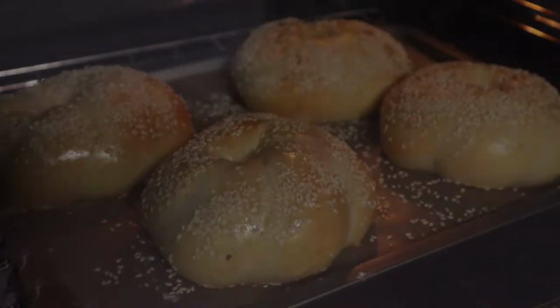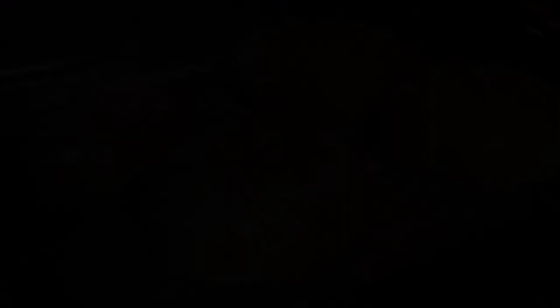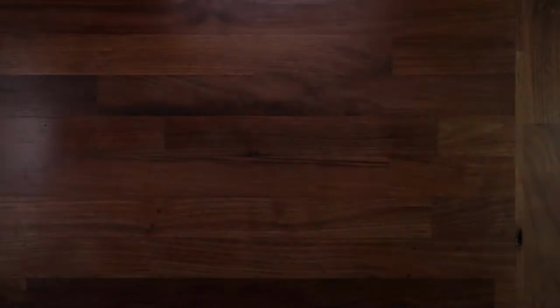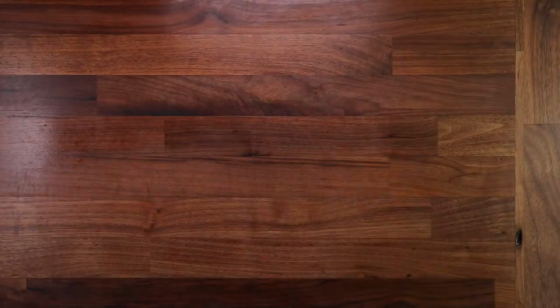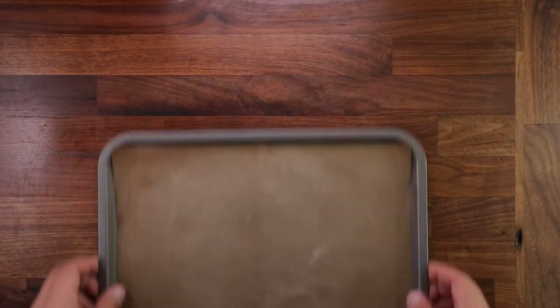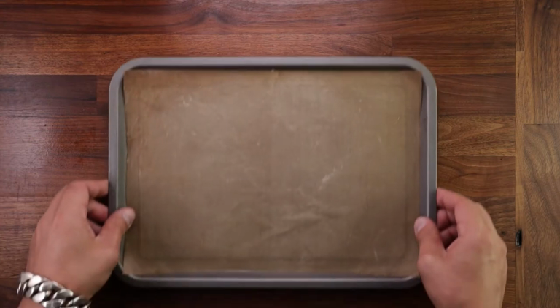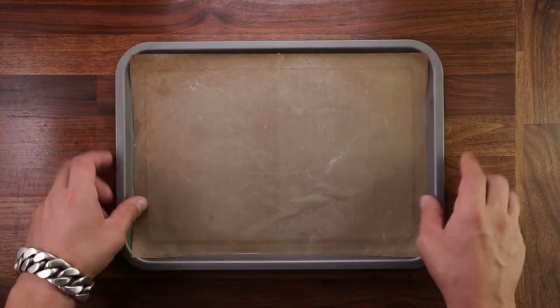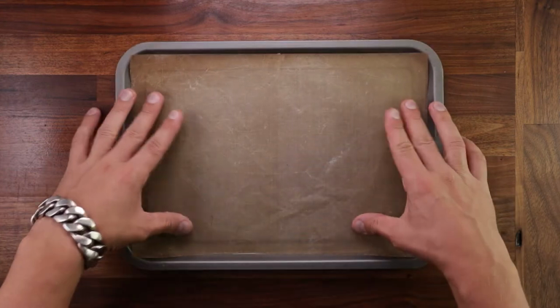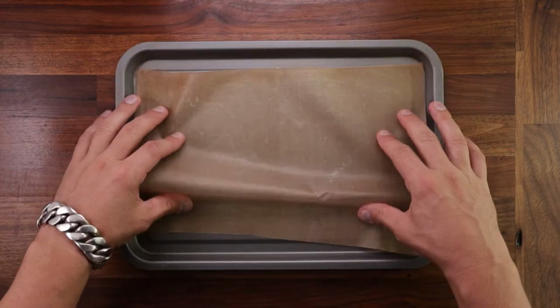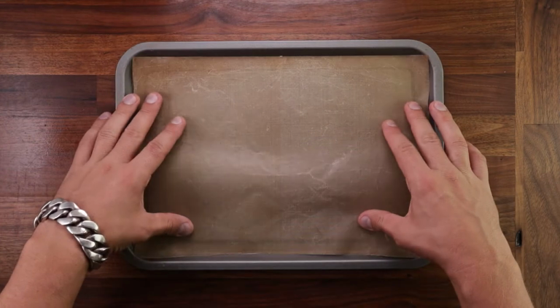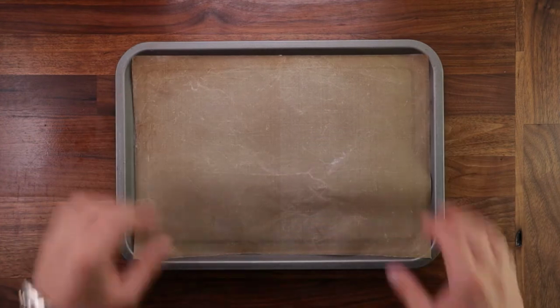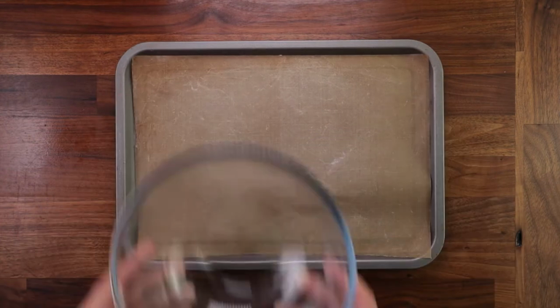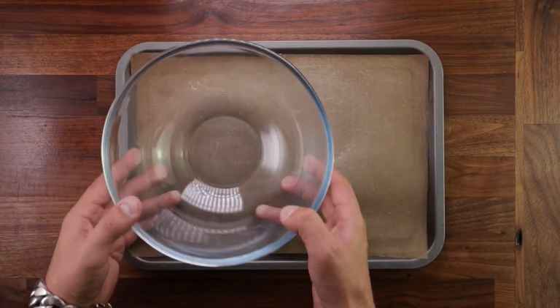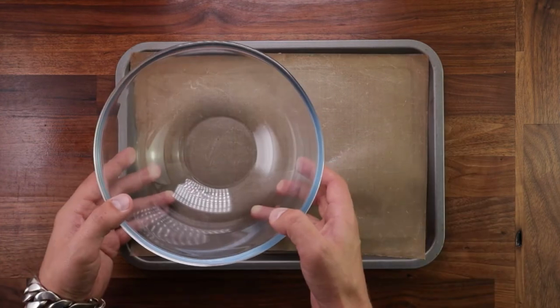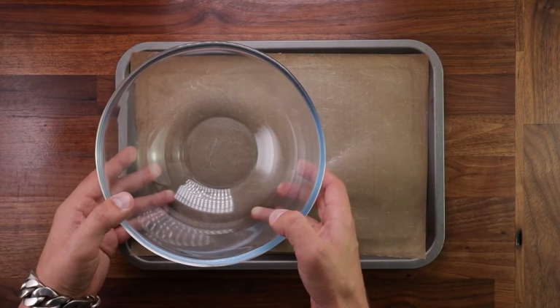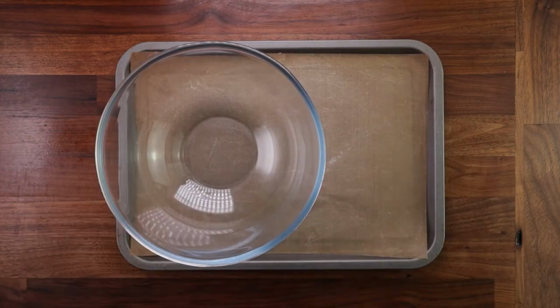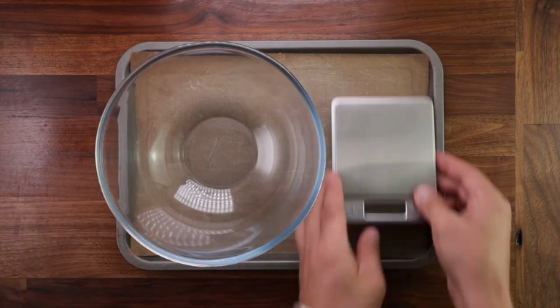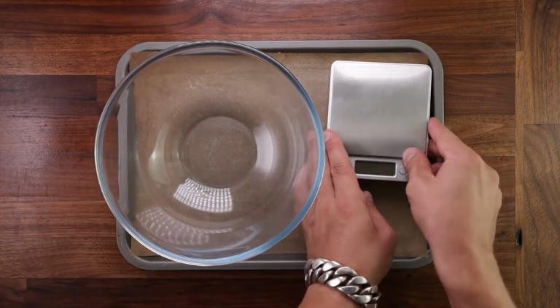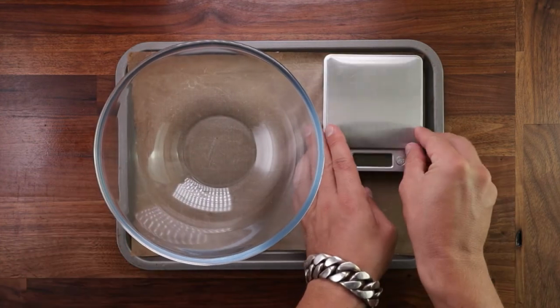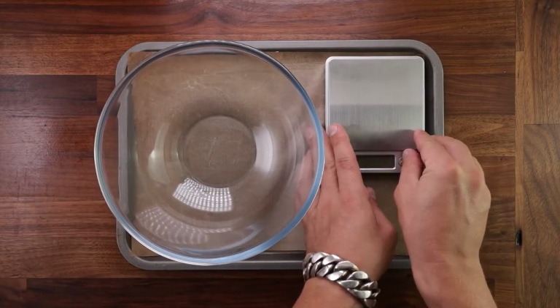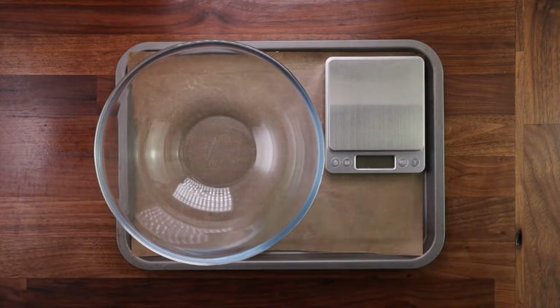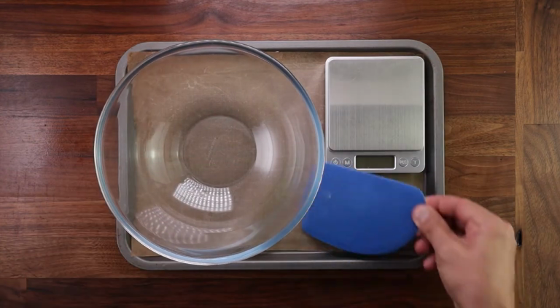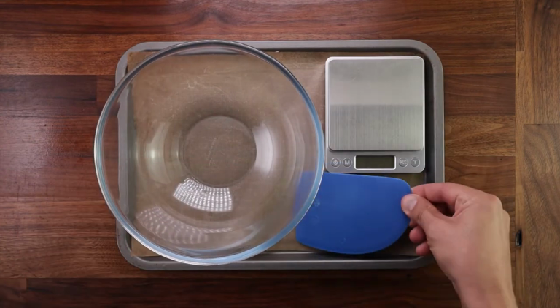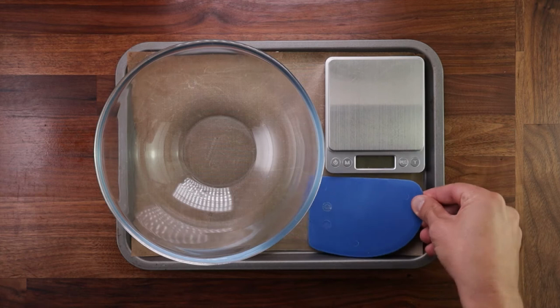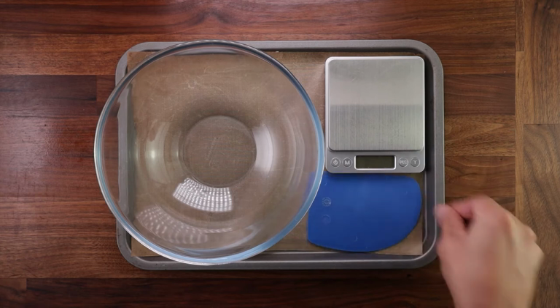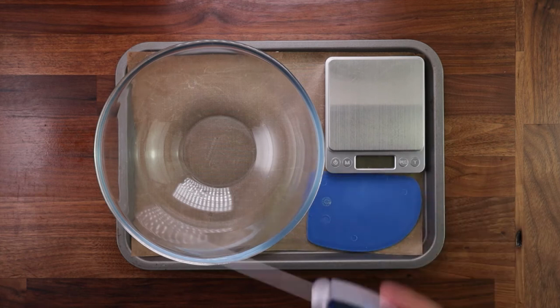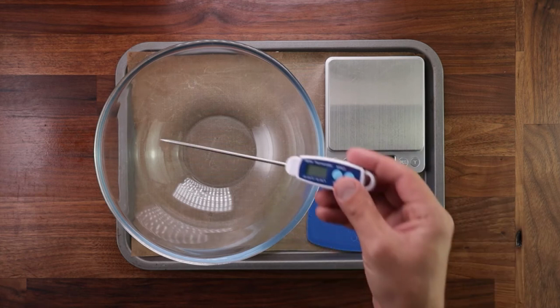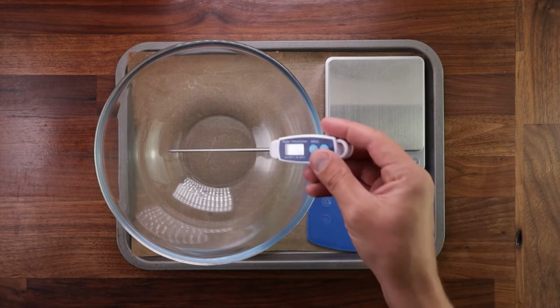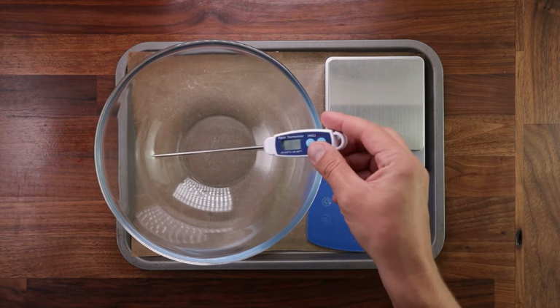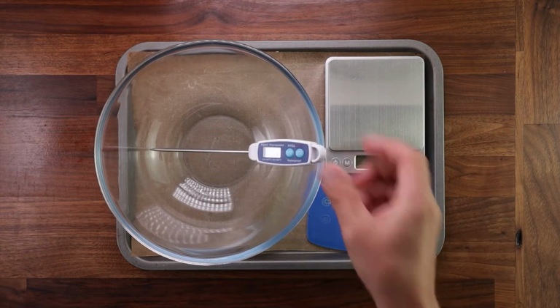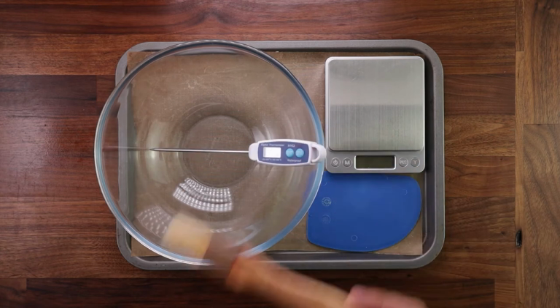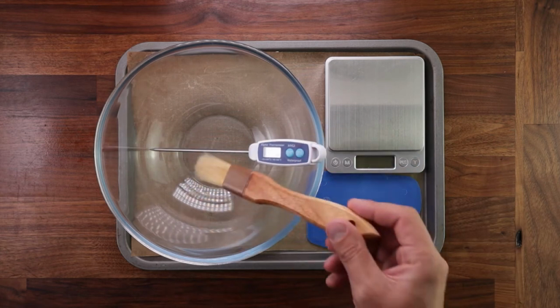So first let's see what equipment we need: a tray with some non-stick paper, a bowl, scales, a dough scraper, a temperature probe, and a brush.